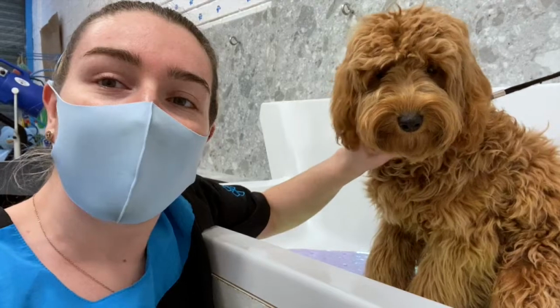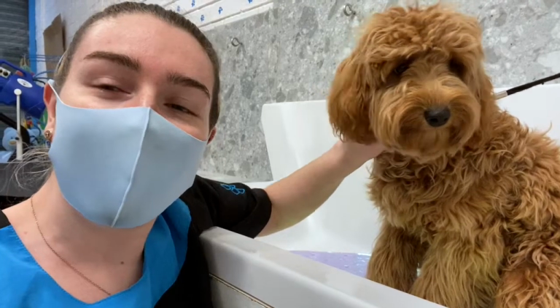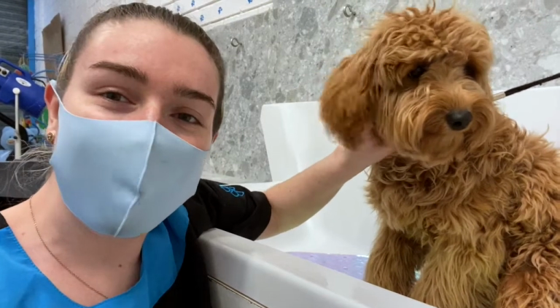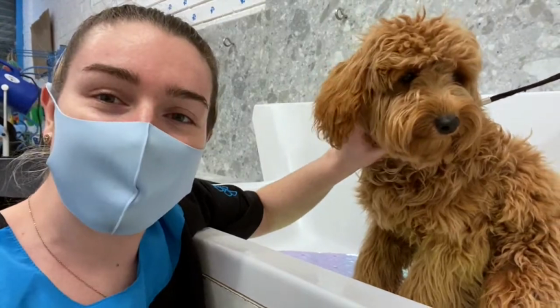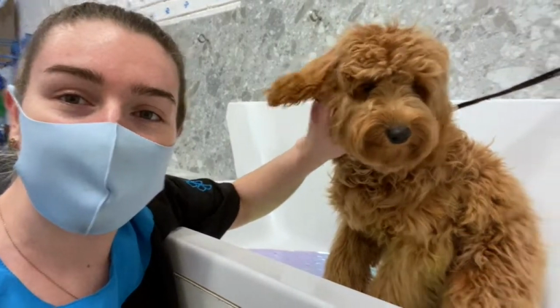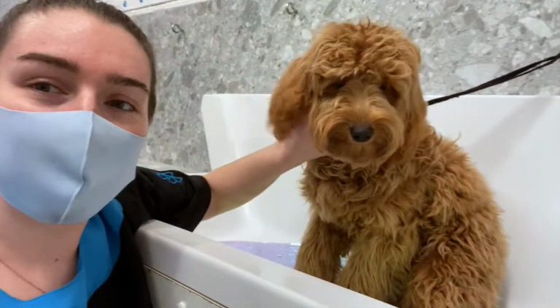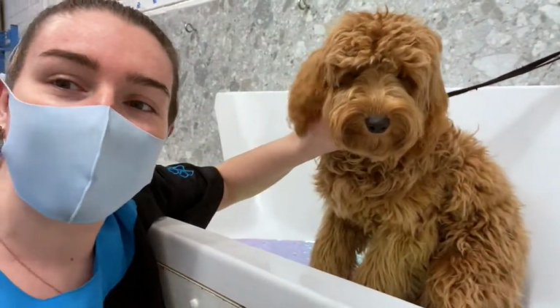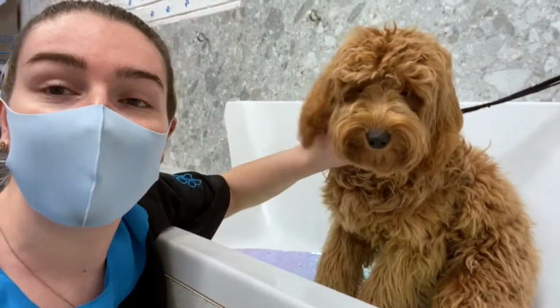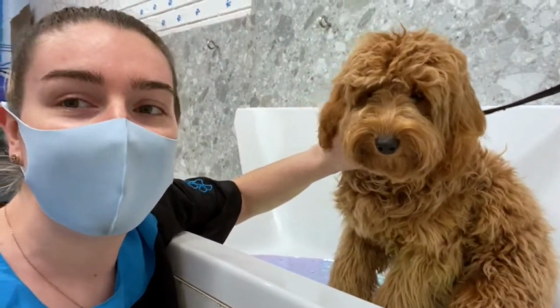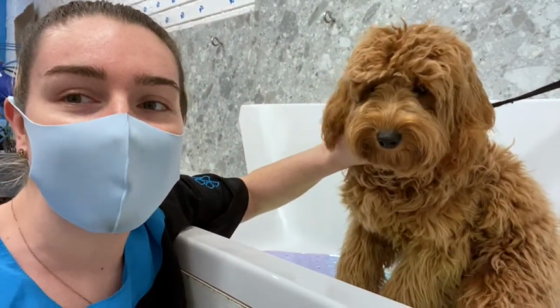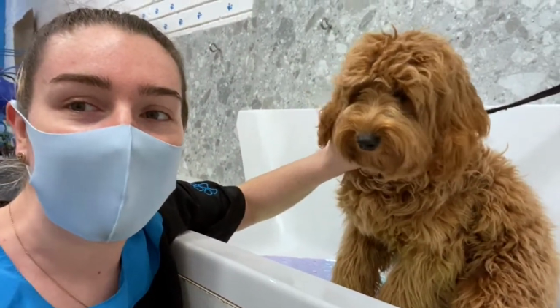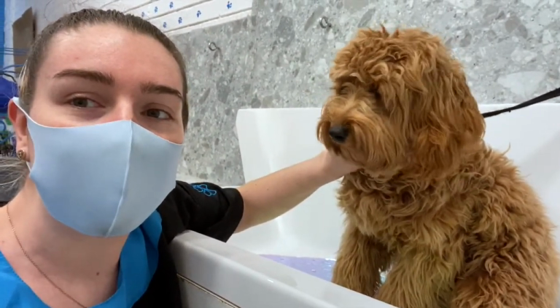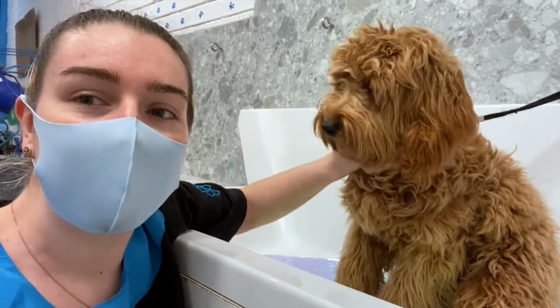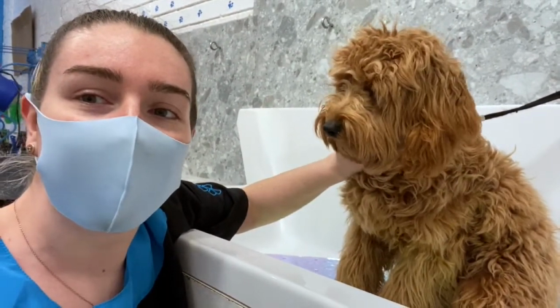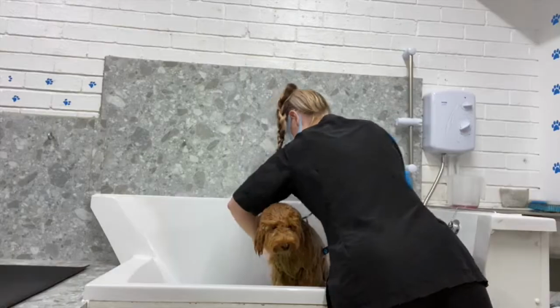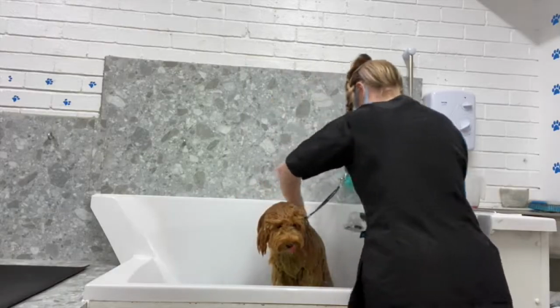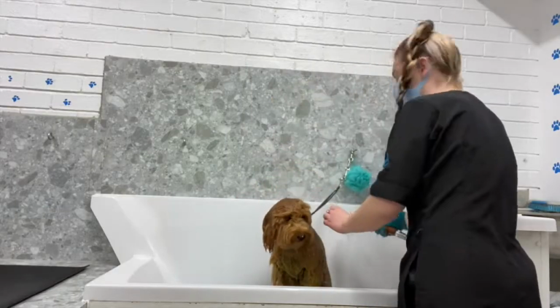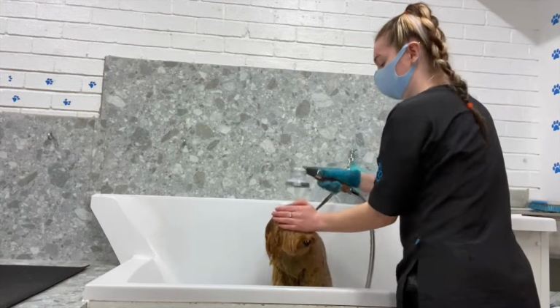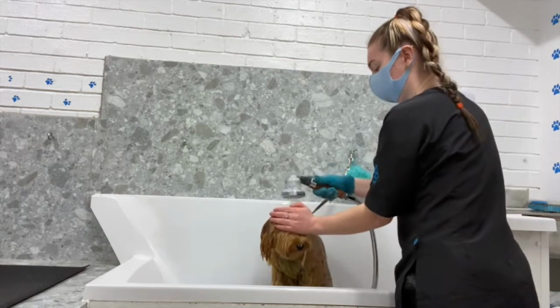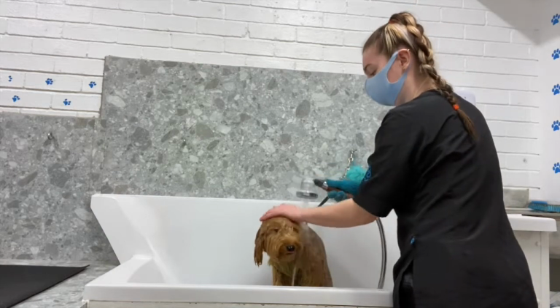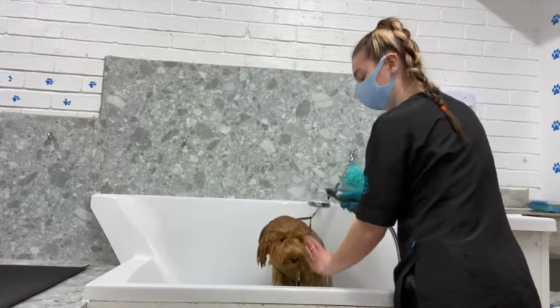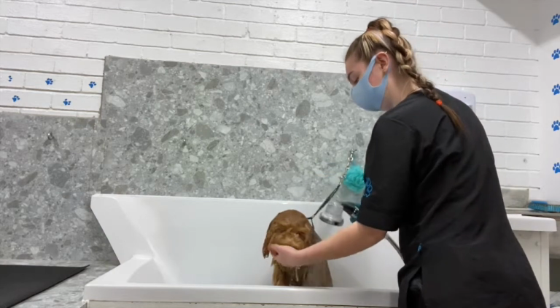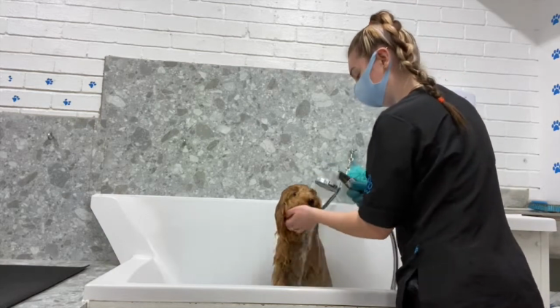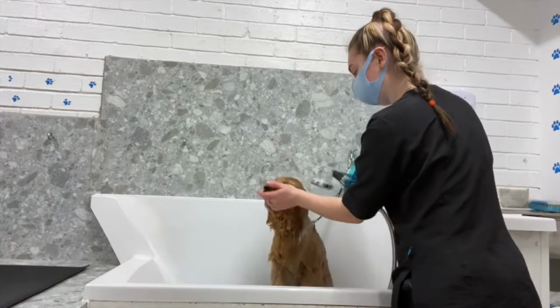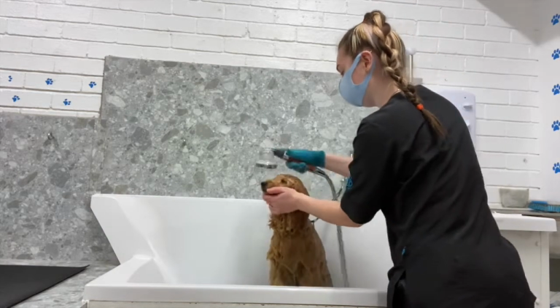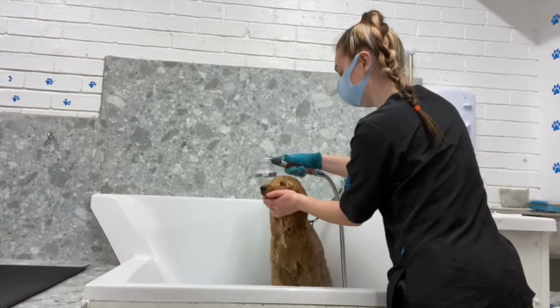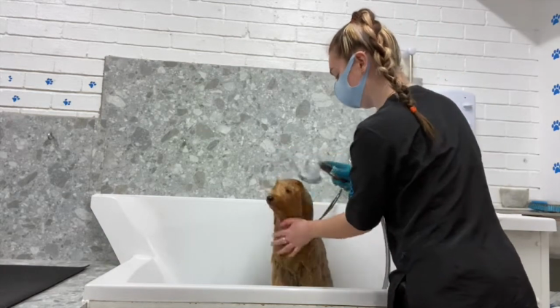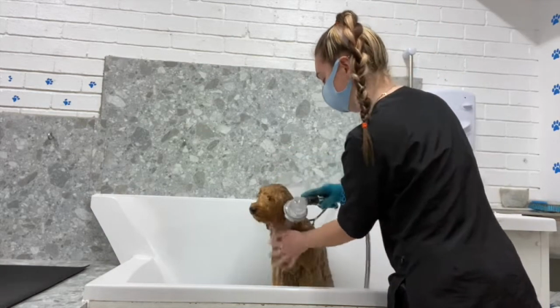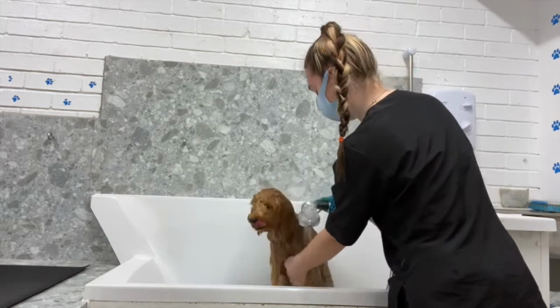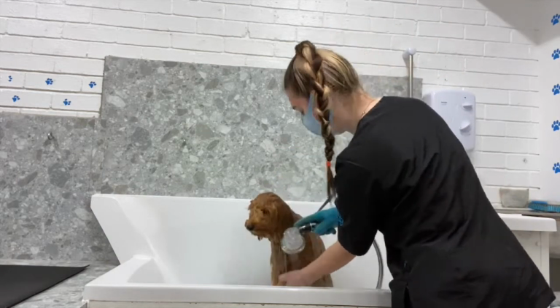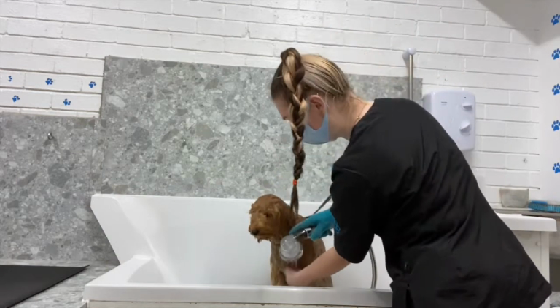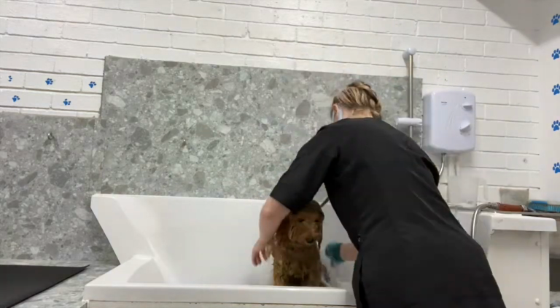Hi guys, this is the gorgeous little Waffle. He is a Cavapoo. Waffle came to me for his first ever groom at 15 weeks old and now he's nearly eight months old.